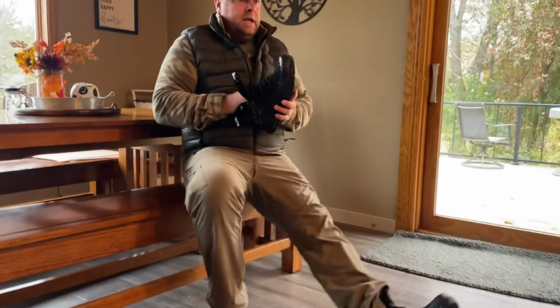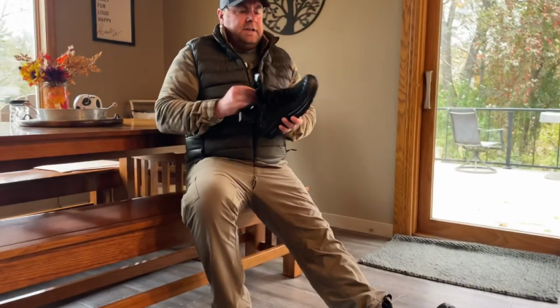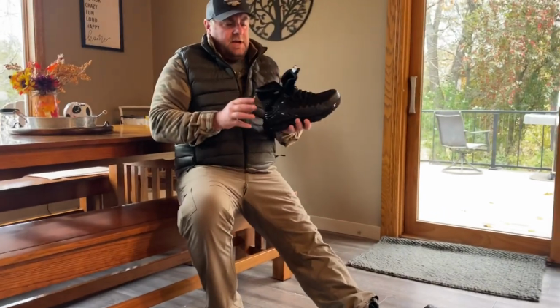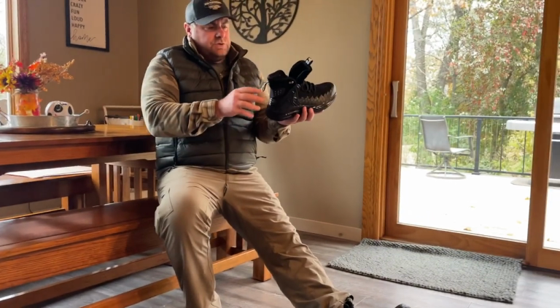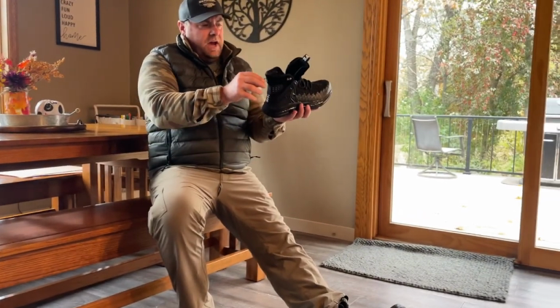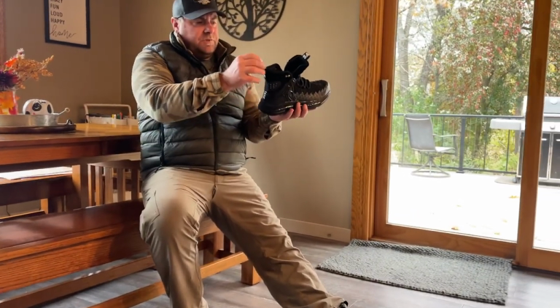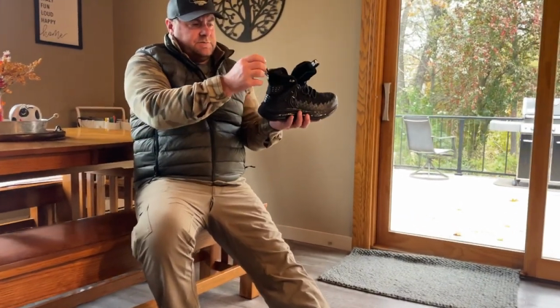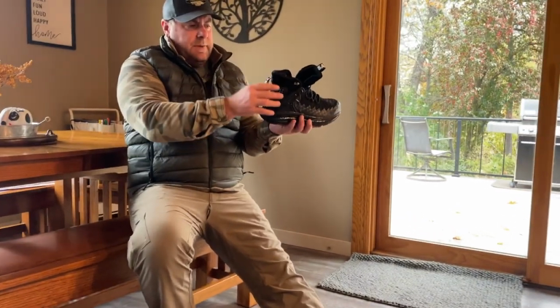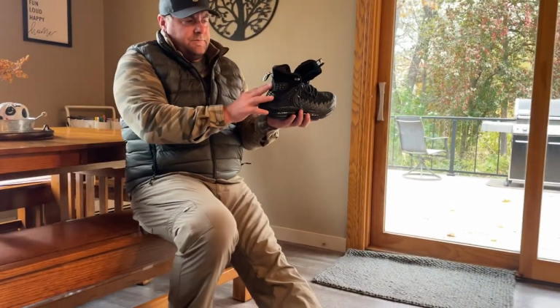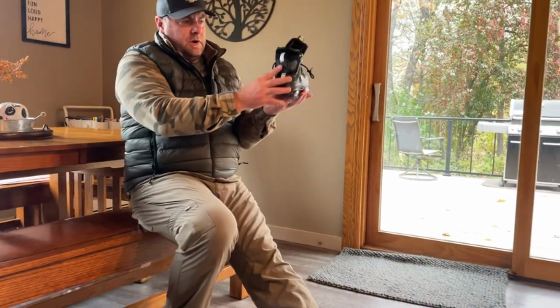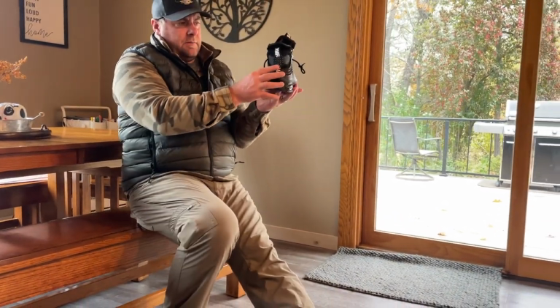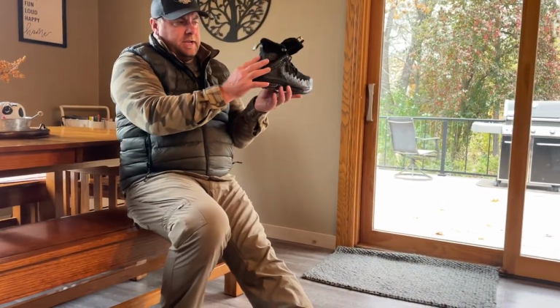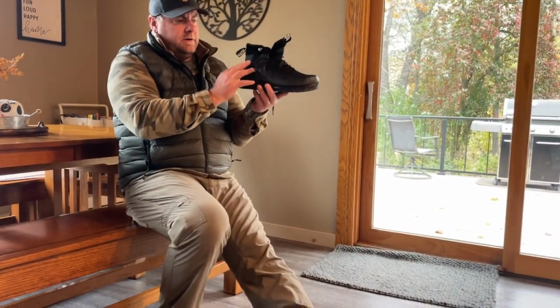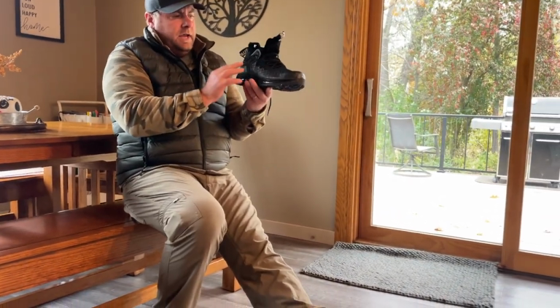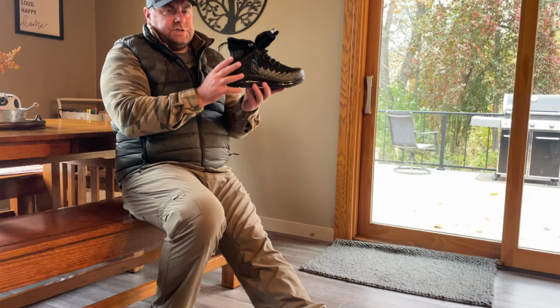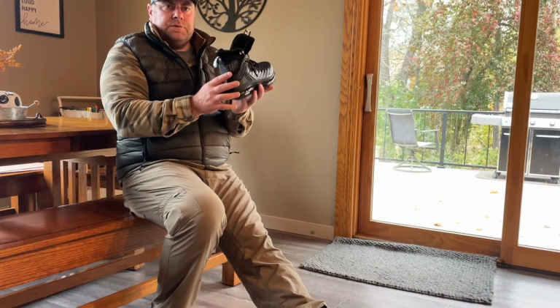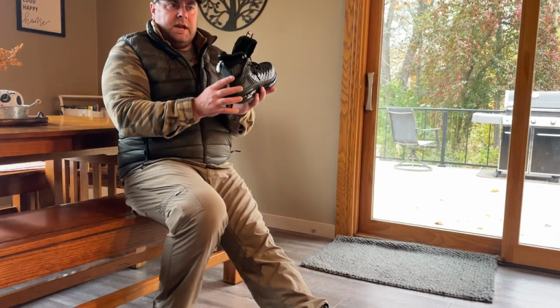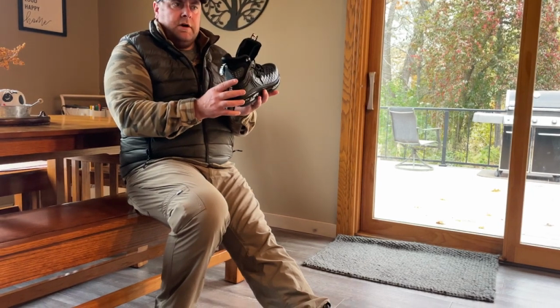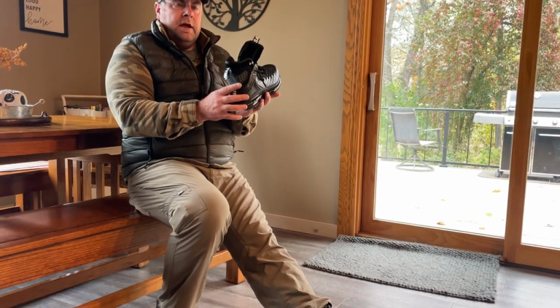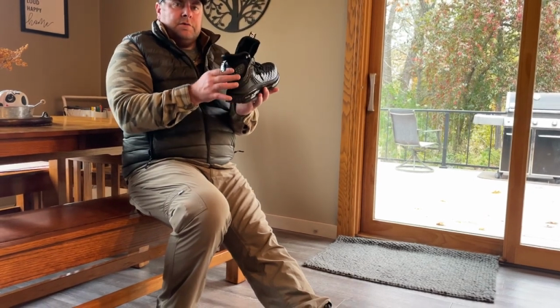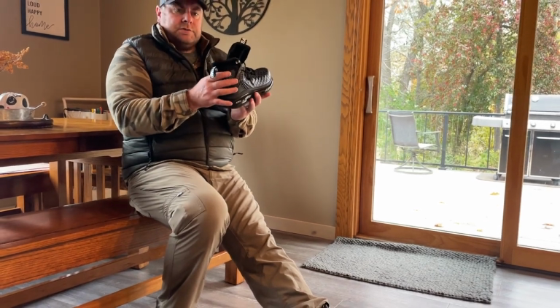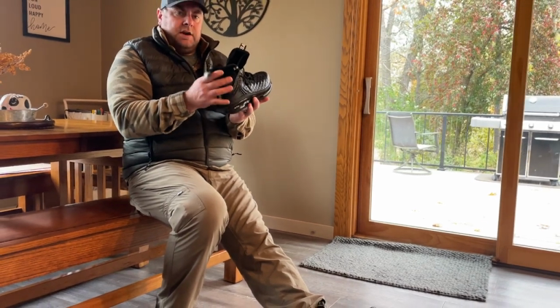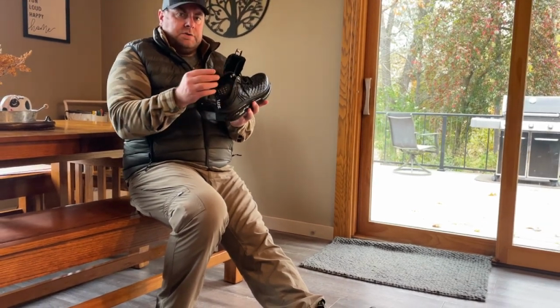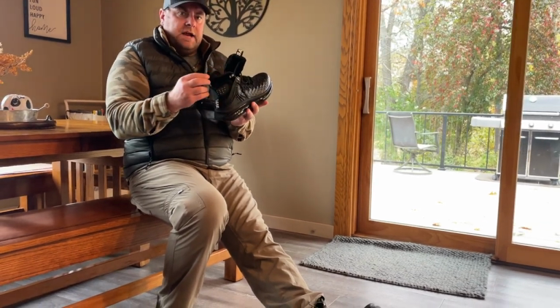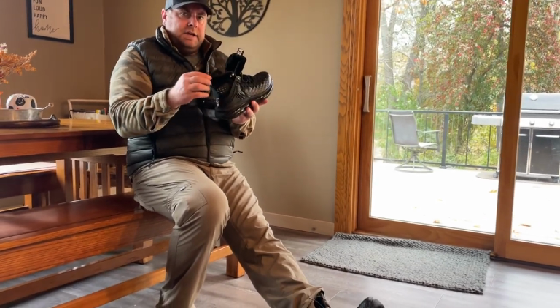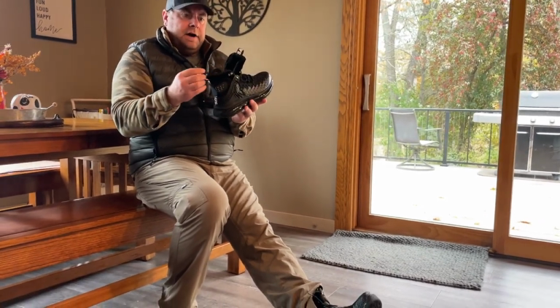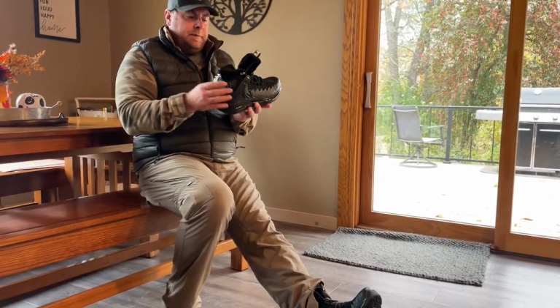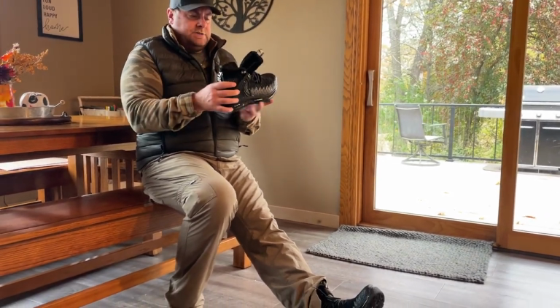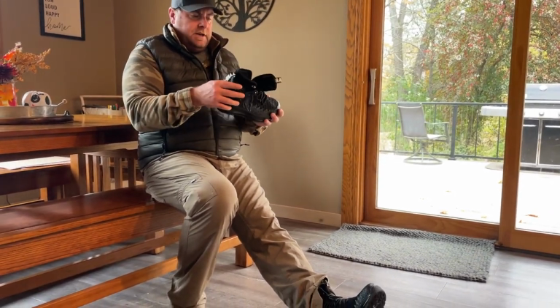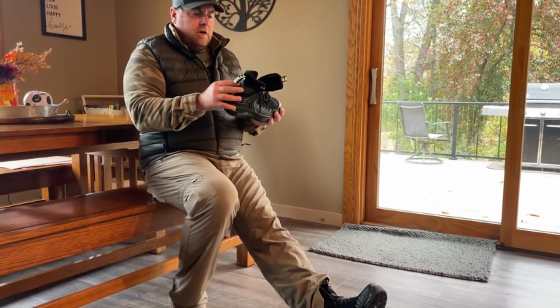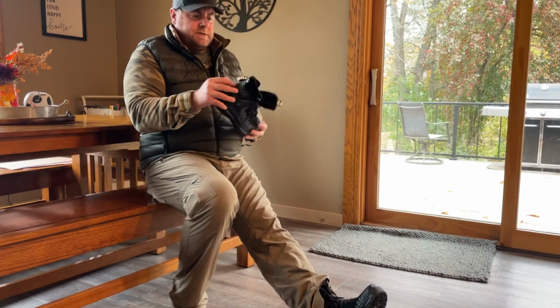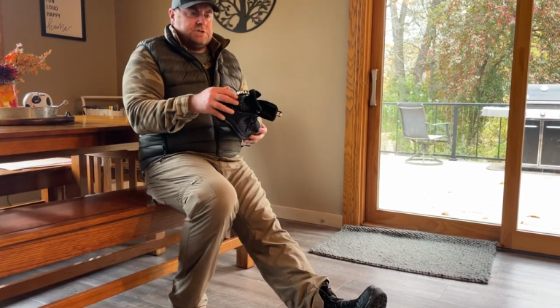In addition, the shoe has reflective stripes on the back and on the sides for night wearing. This is great for those of you that are outside working in a yard or similar environment.